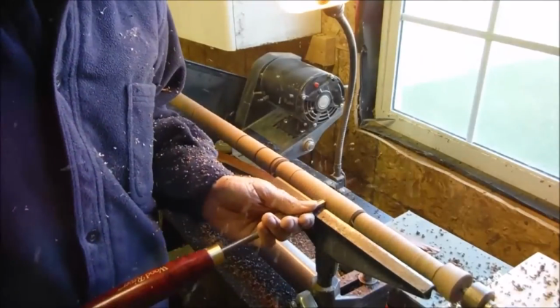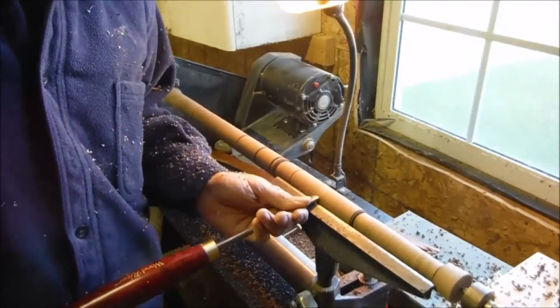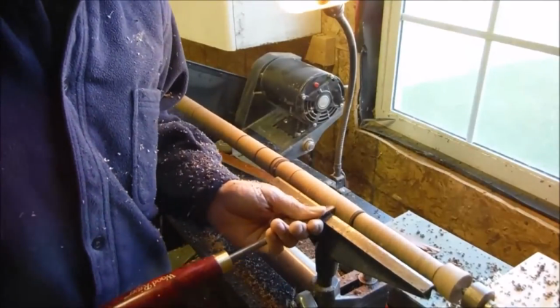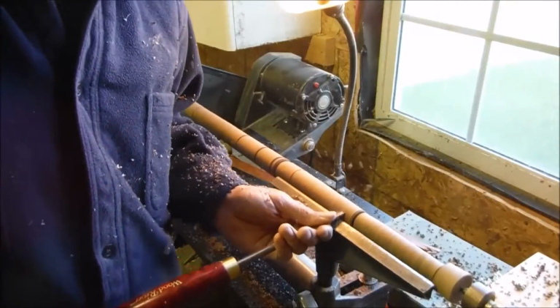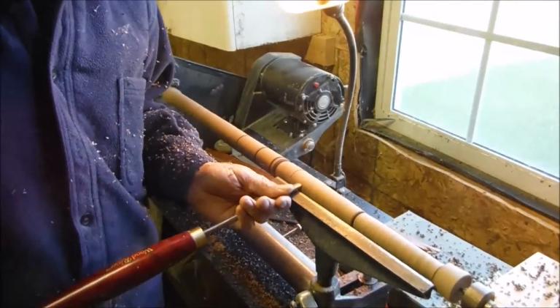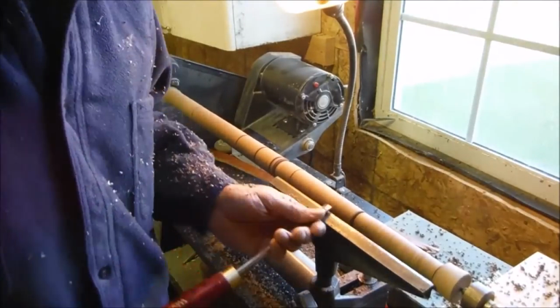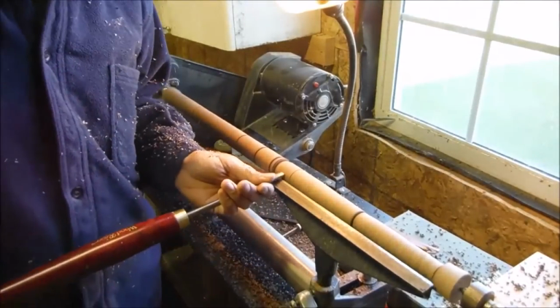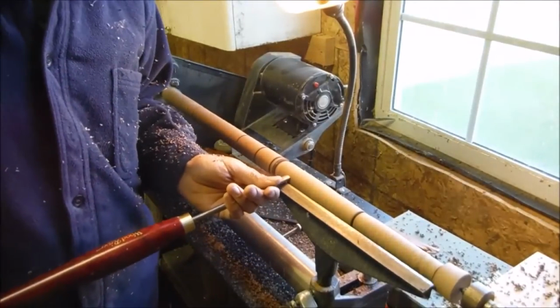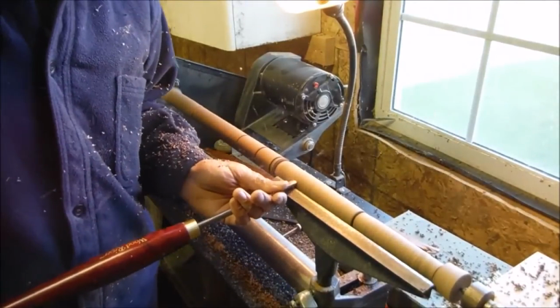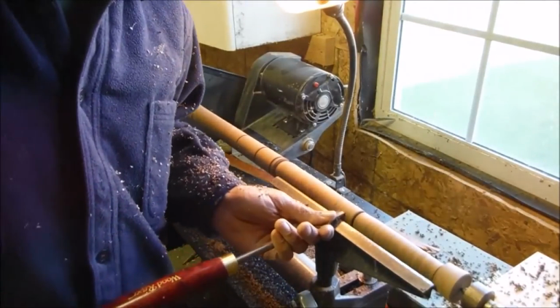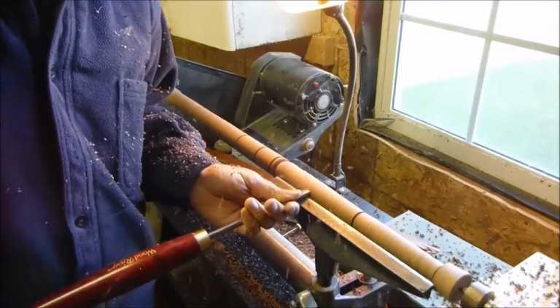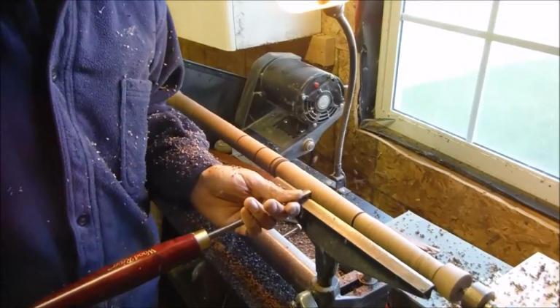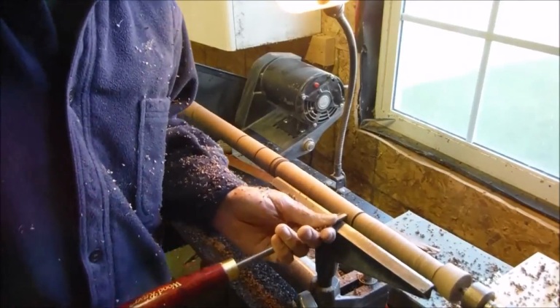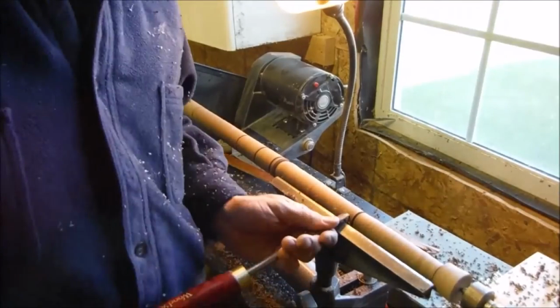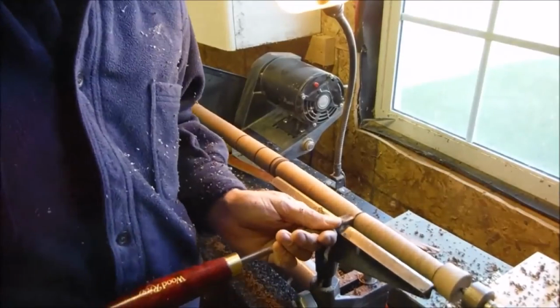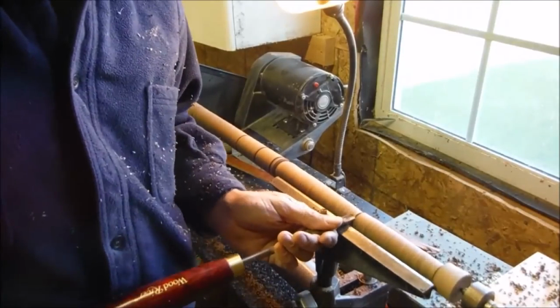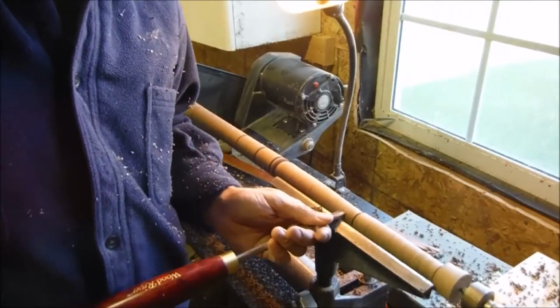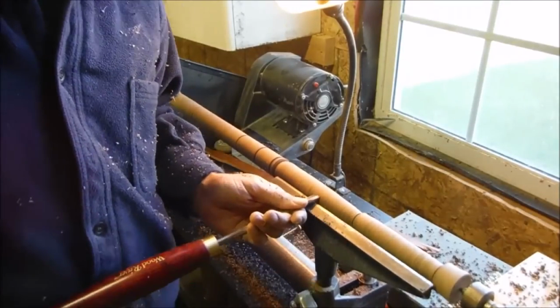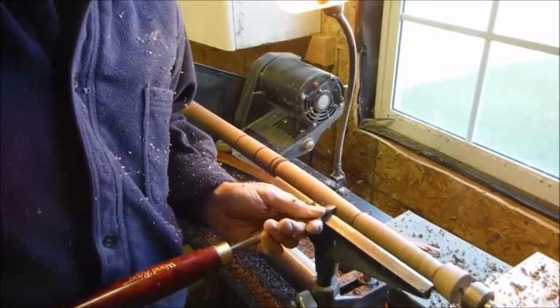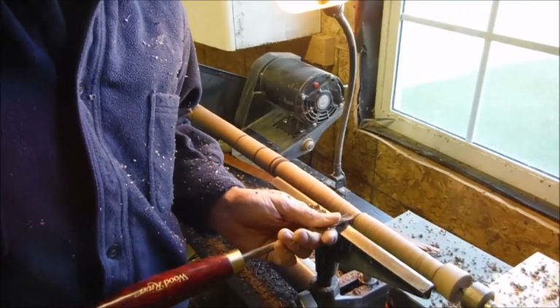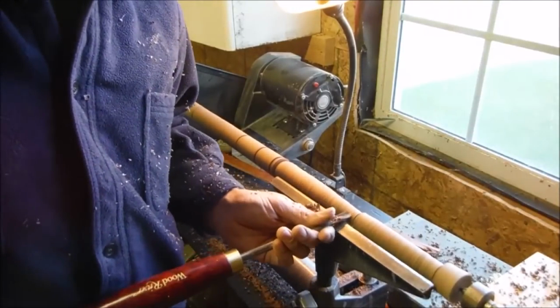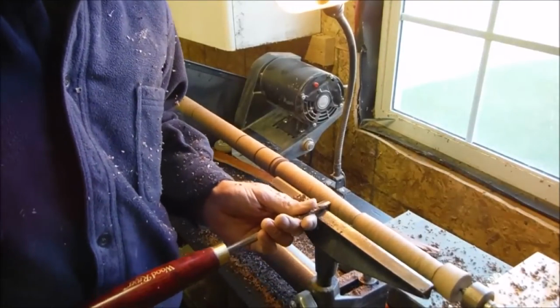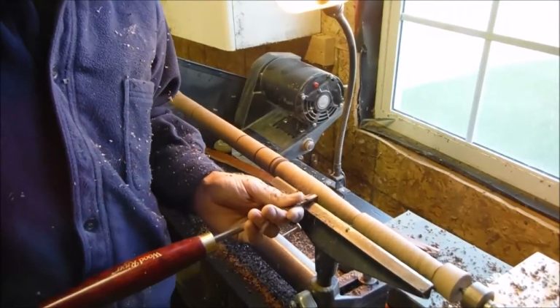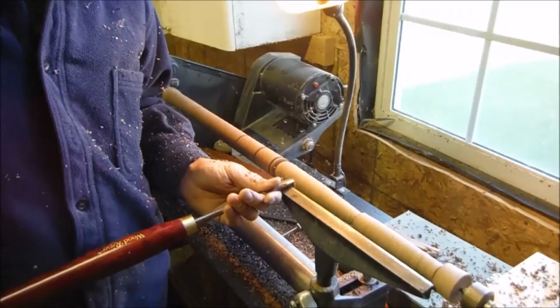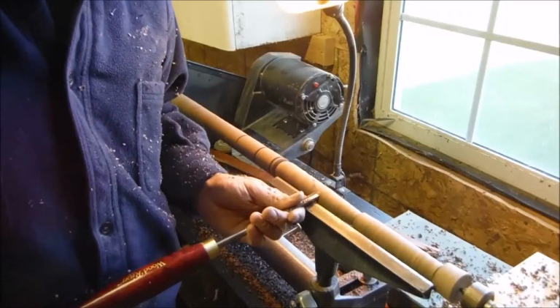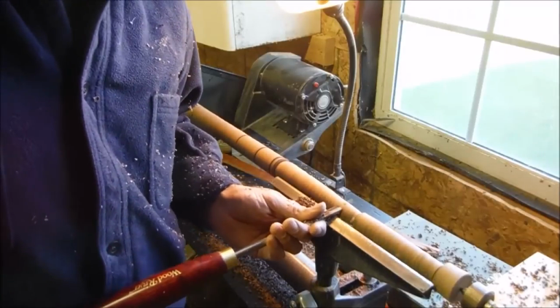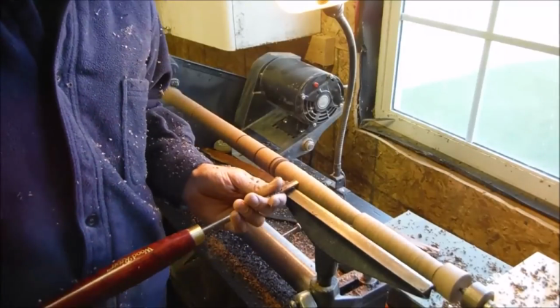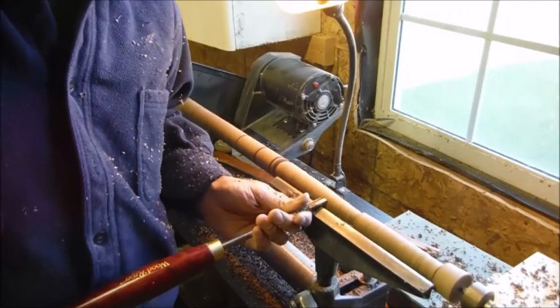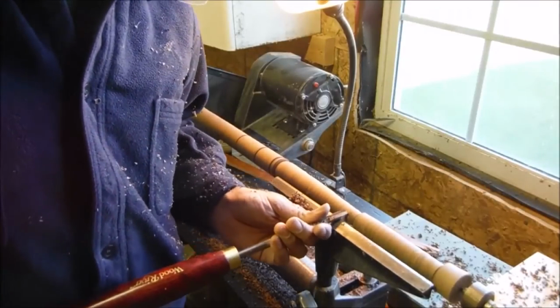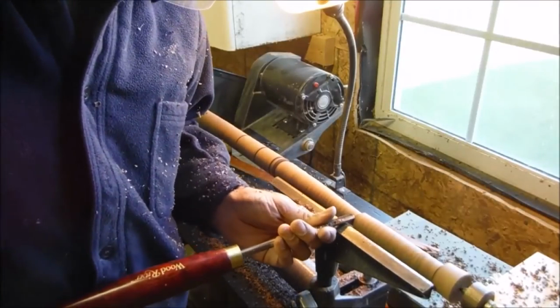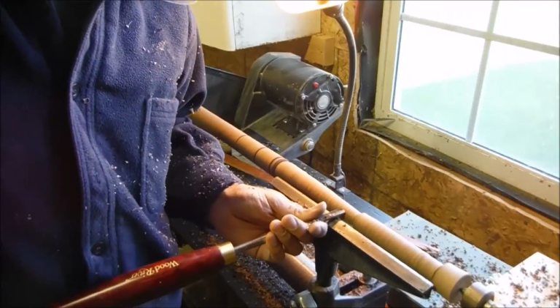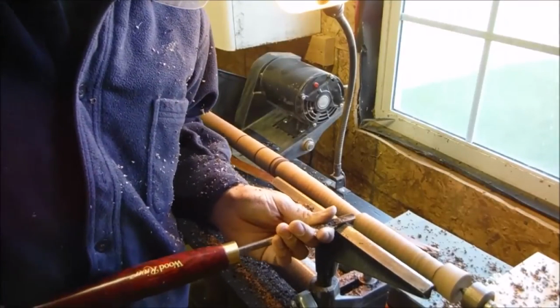Now this is the fun part where I just make a smooth transition from high spot to high spot — you can work right along without any interruptions. I'm using the small spindle gouge for this job.